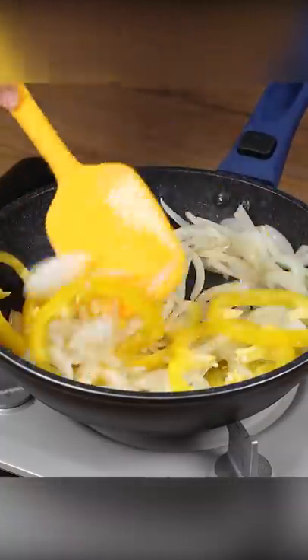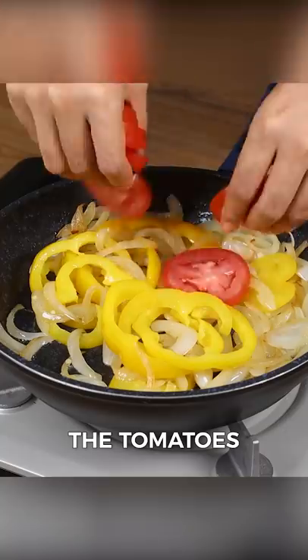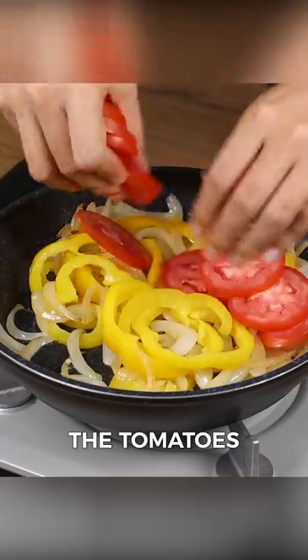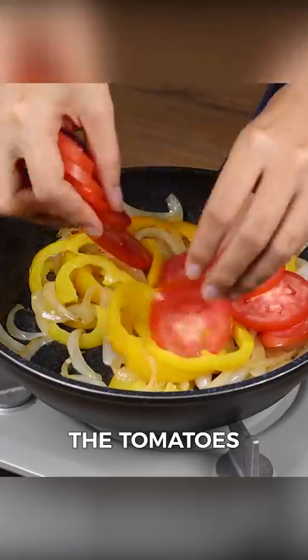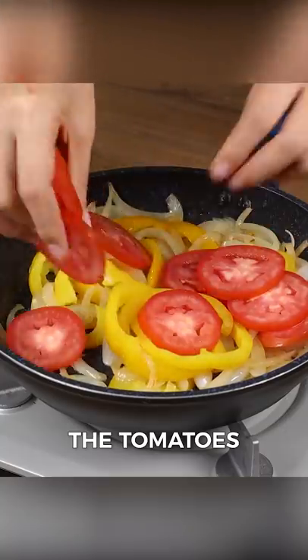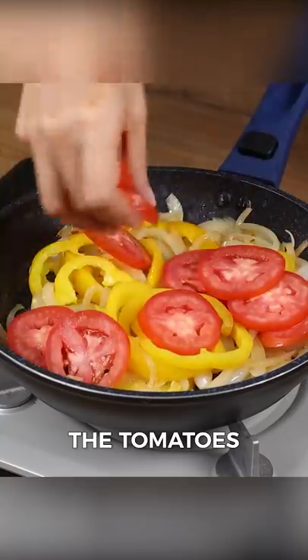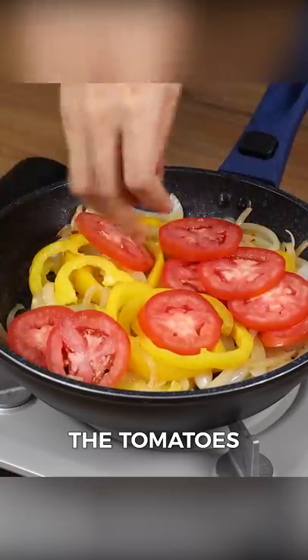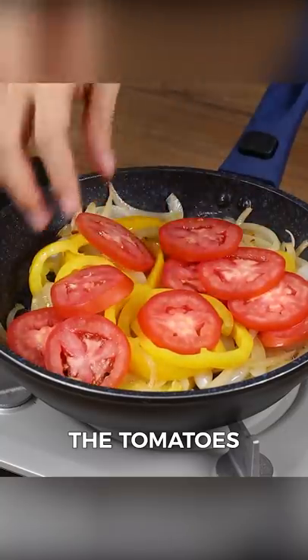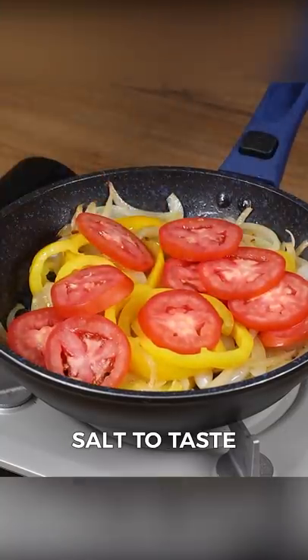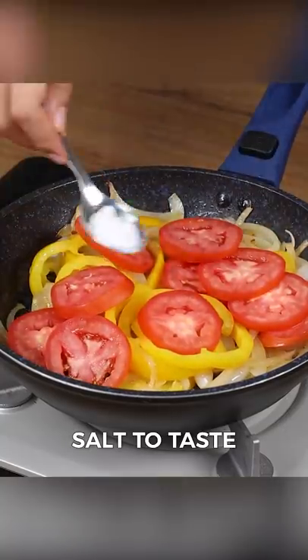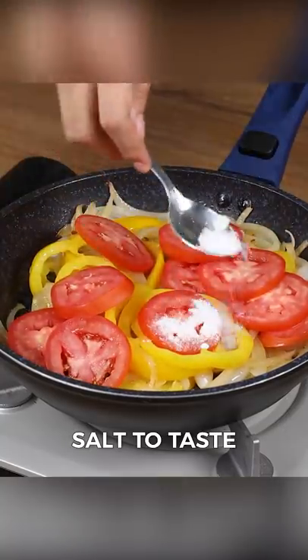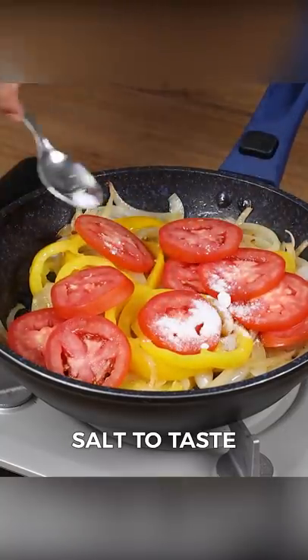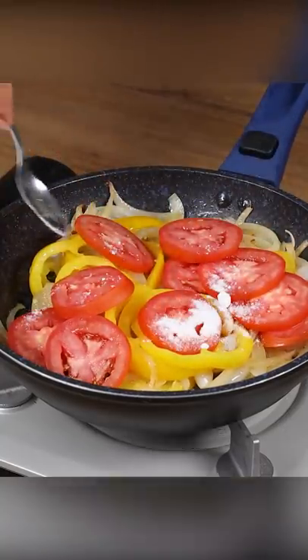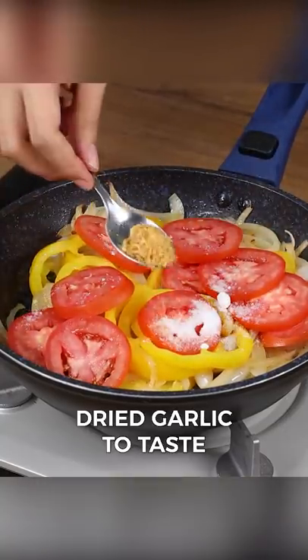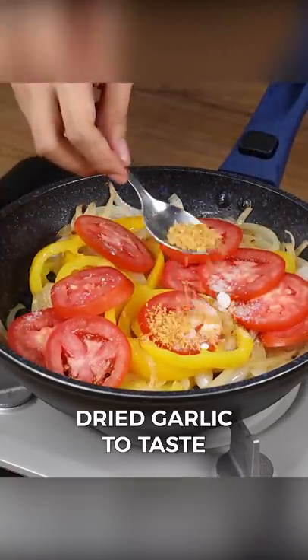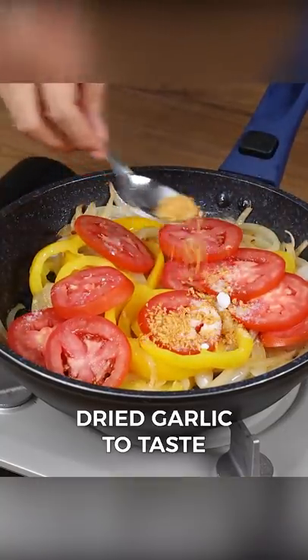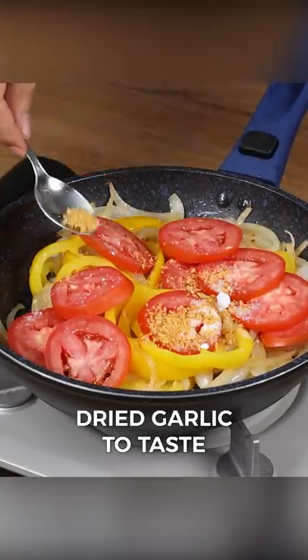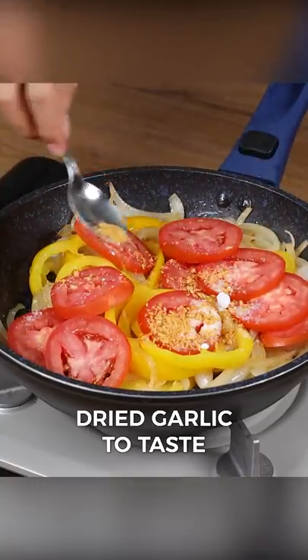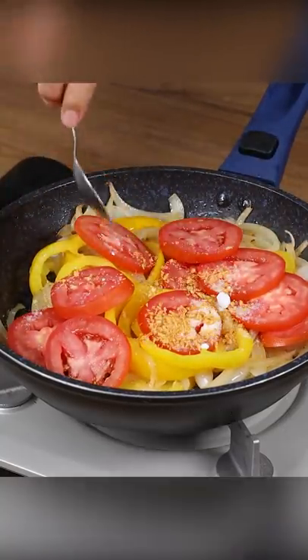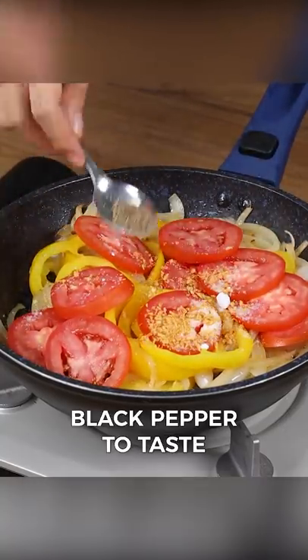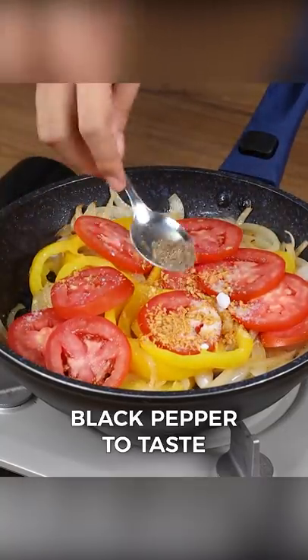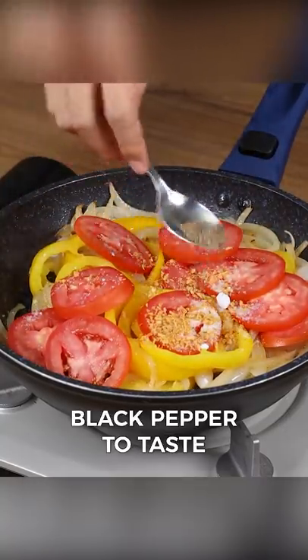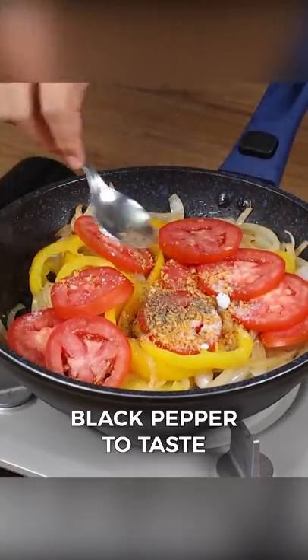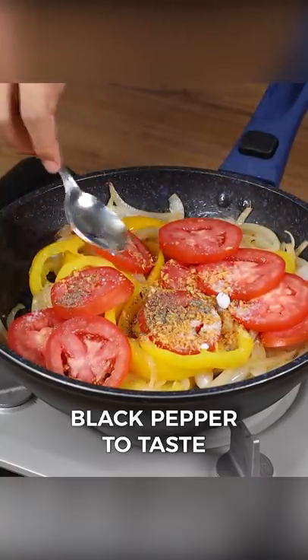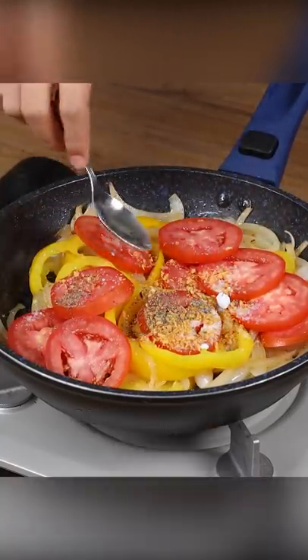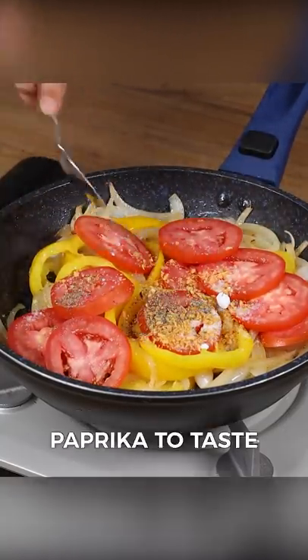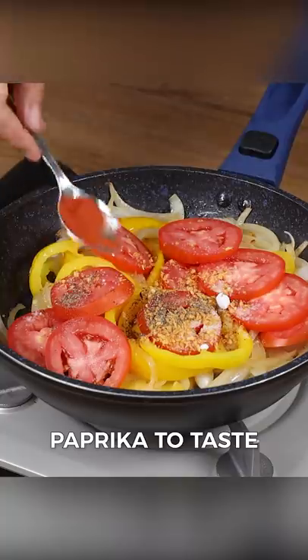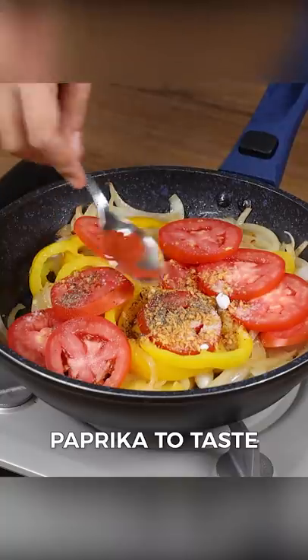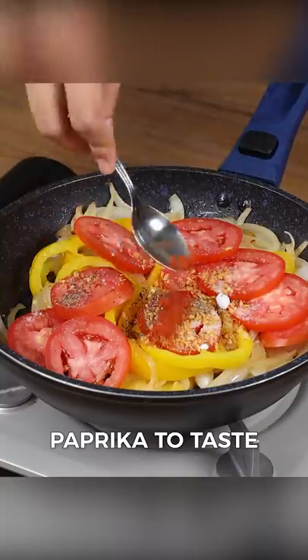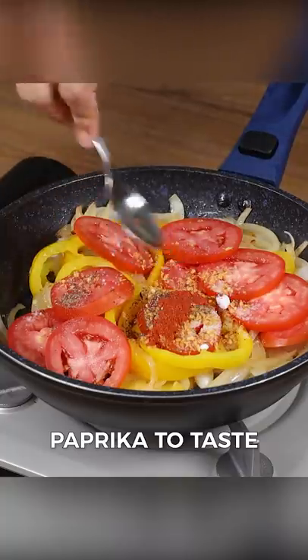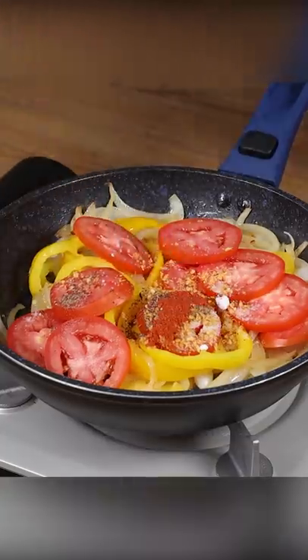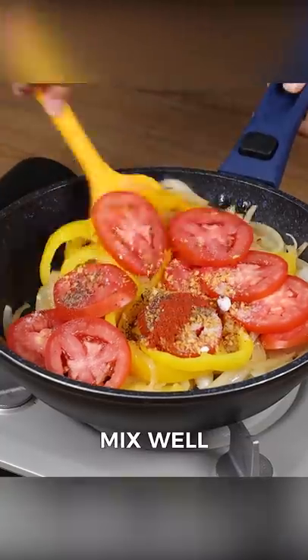Now add the tomatoes. Salt to taste, dried garlic to taste, black pepper to taste, paprika to taste, and mix well.